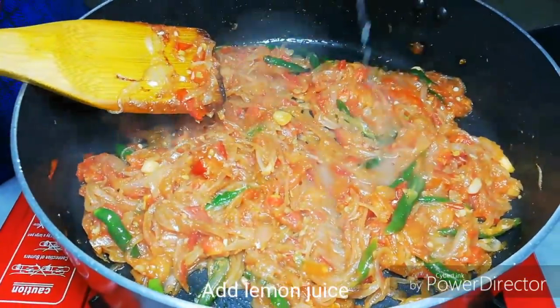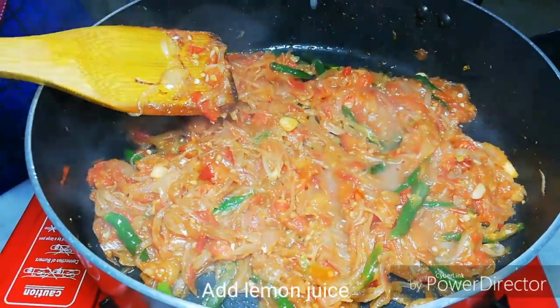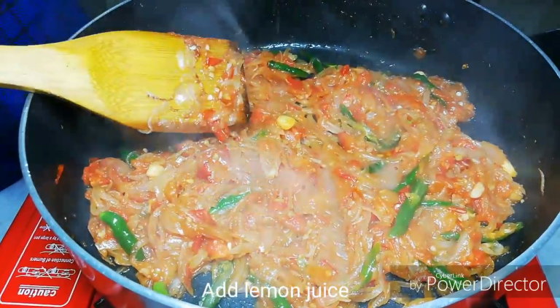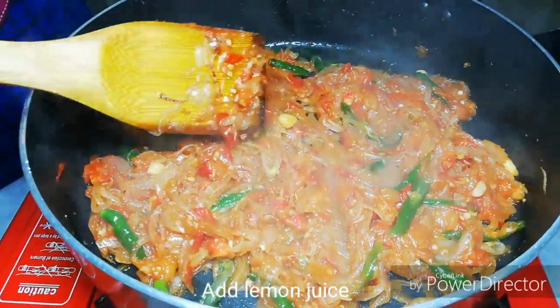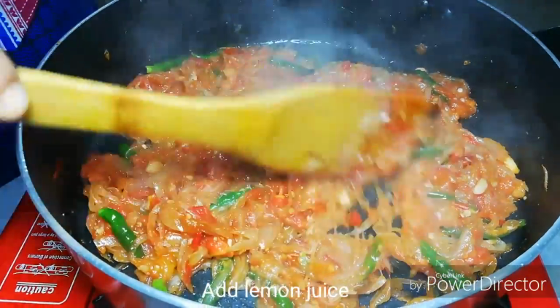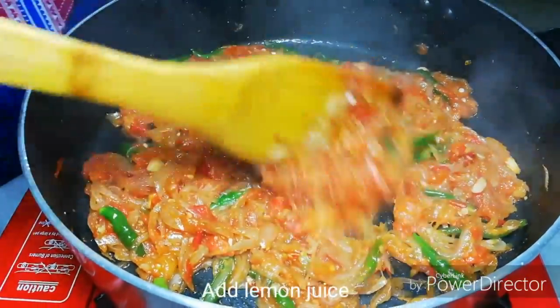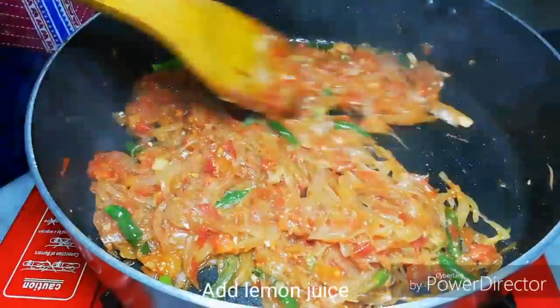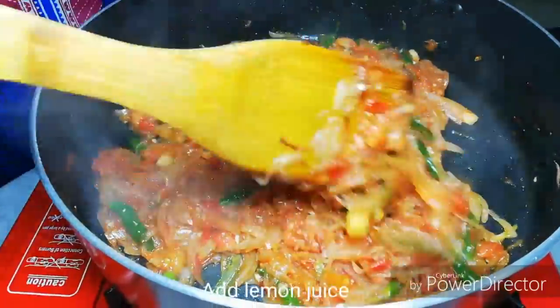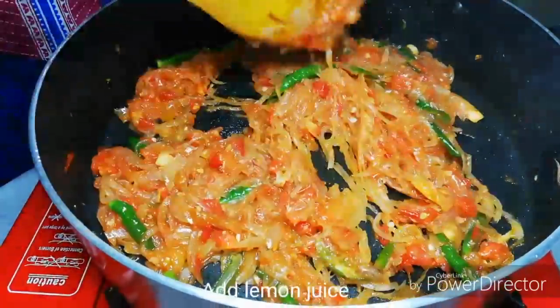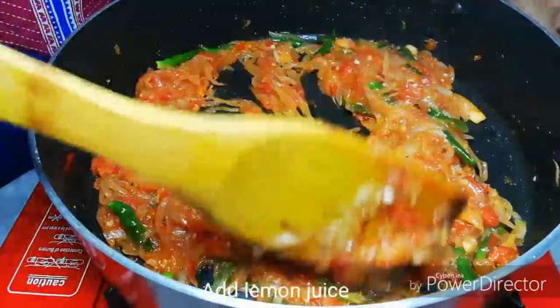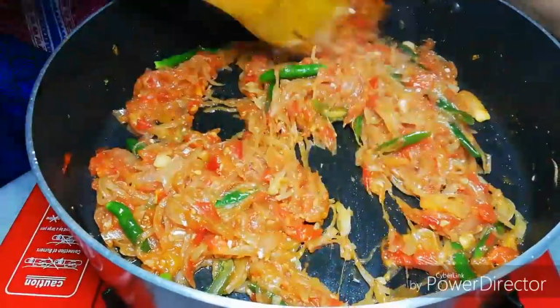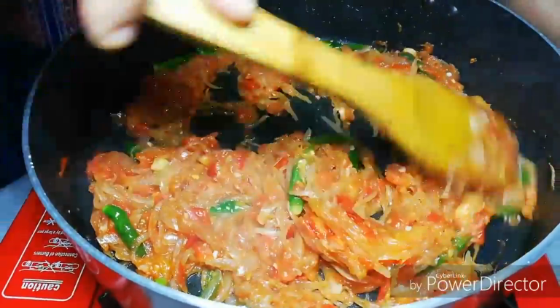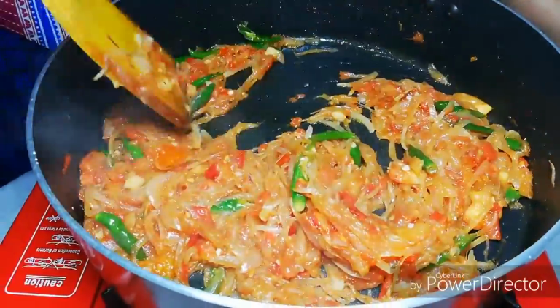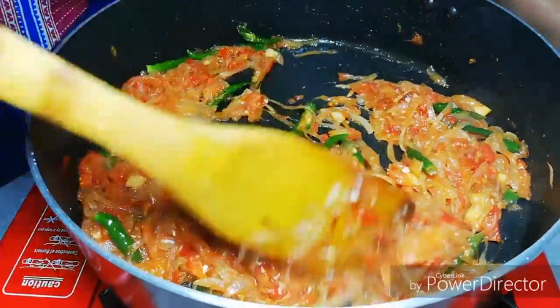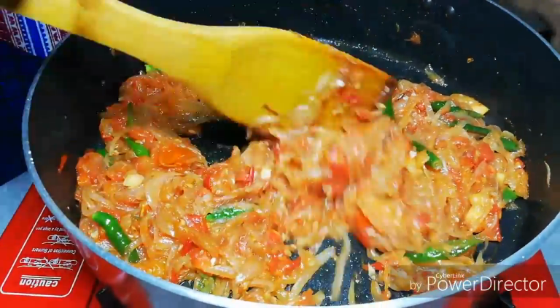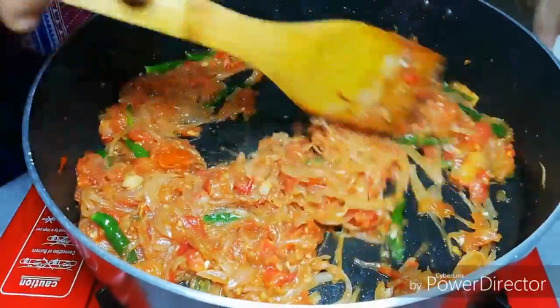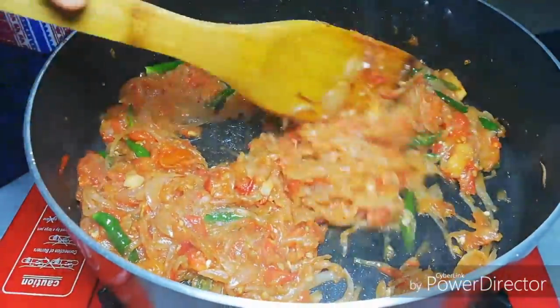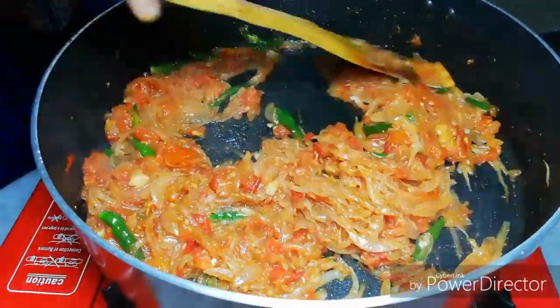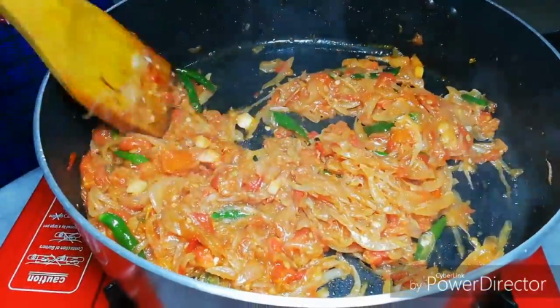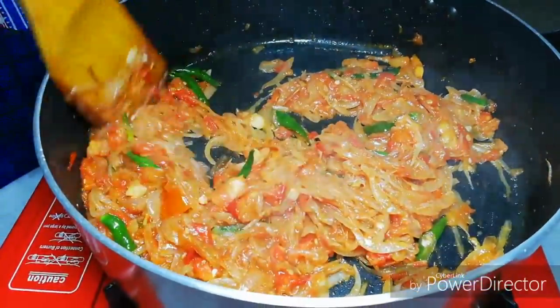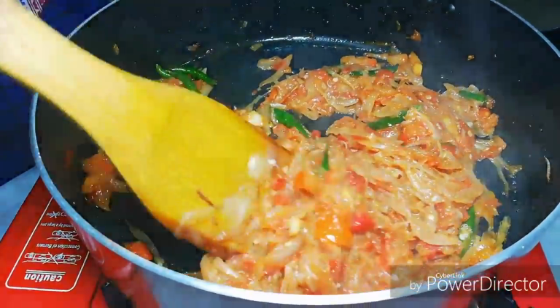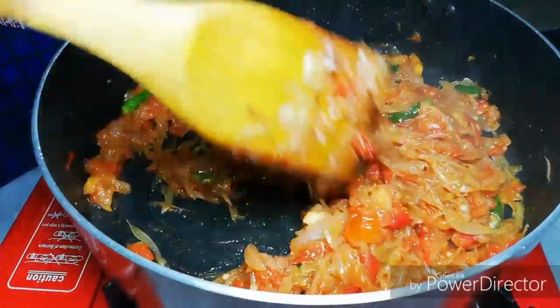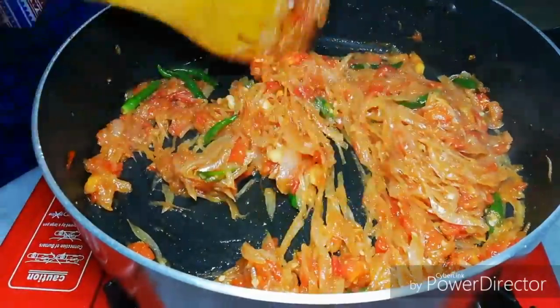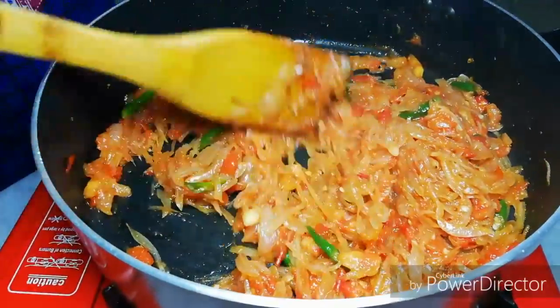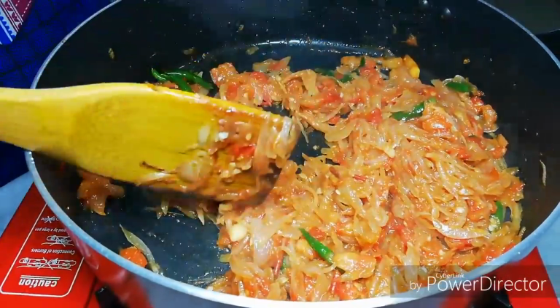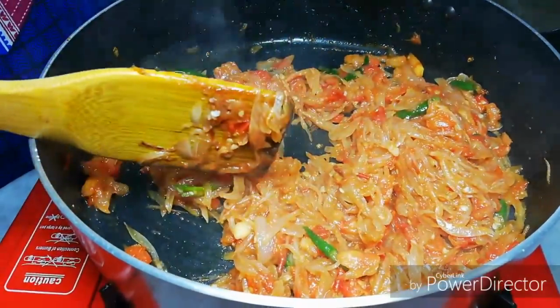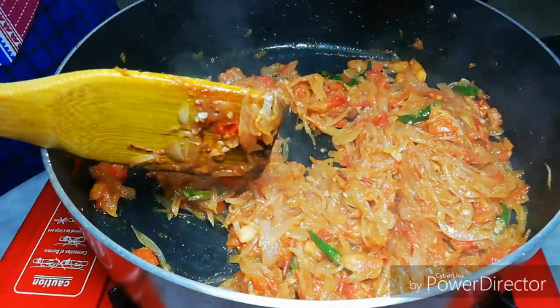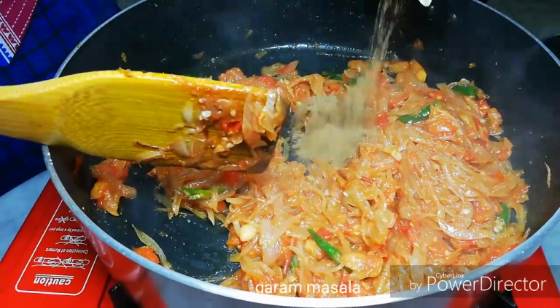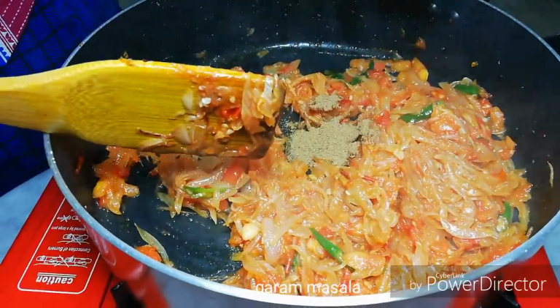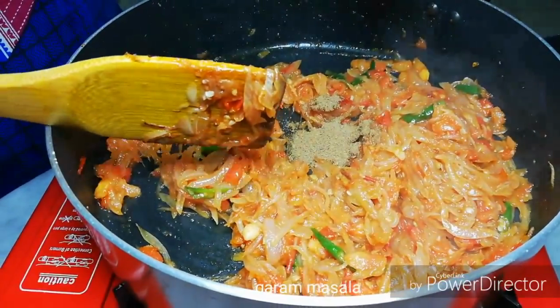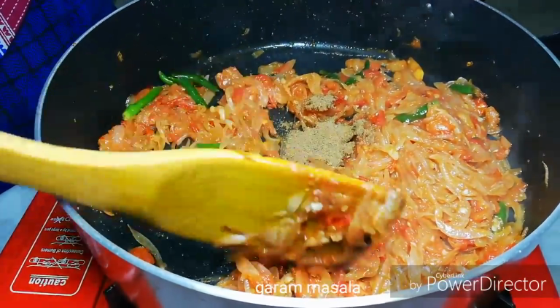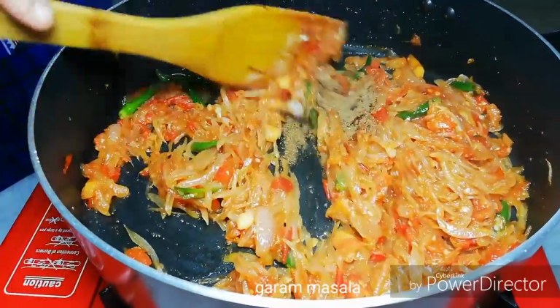Add the lemon juice and add the garam masala, then mix.